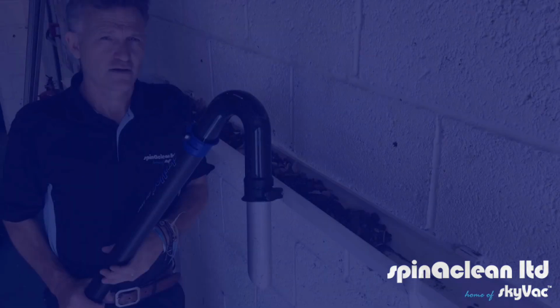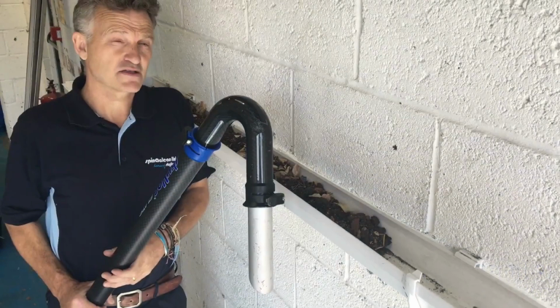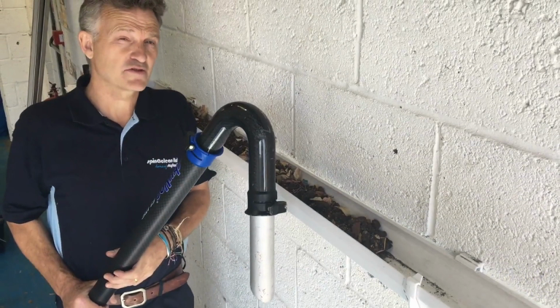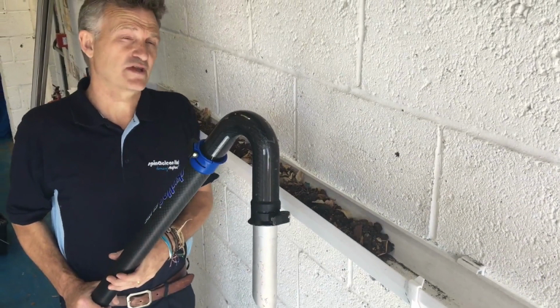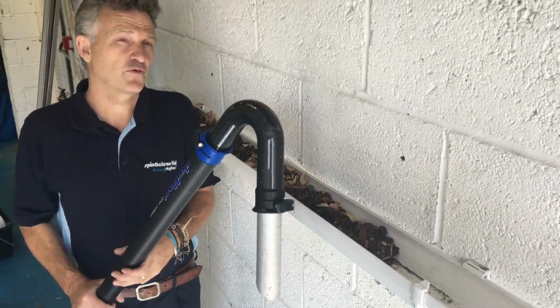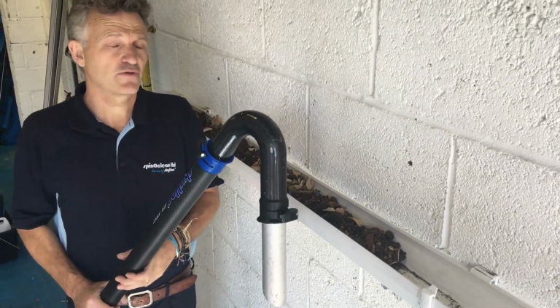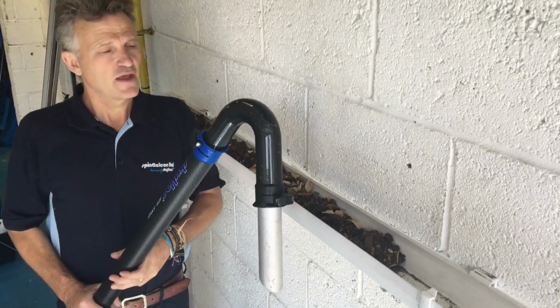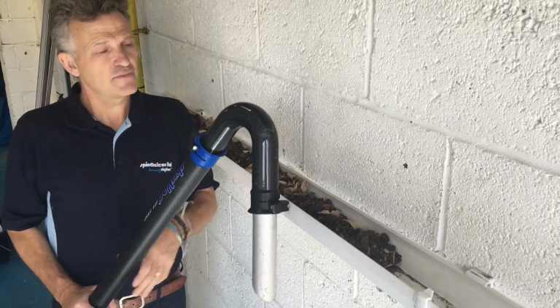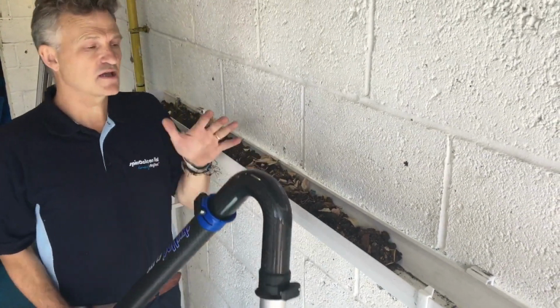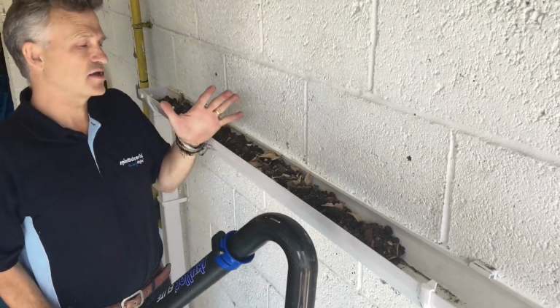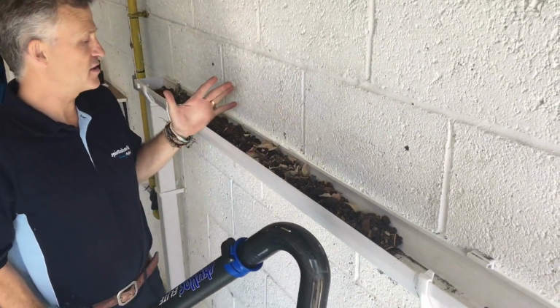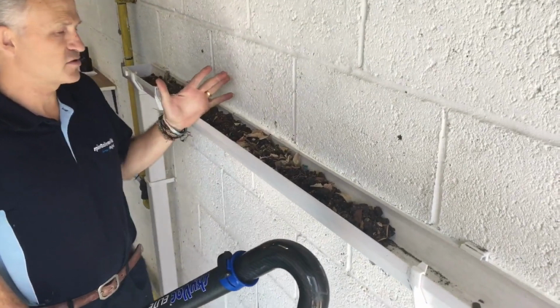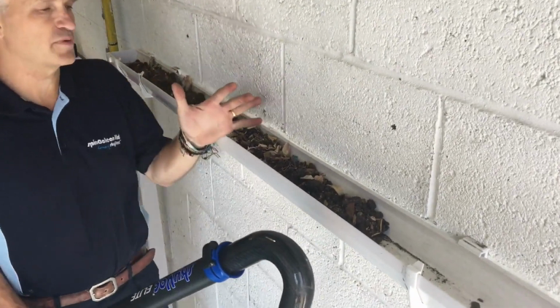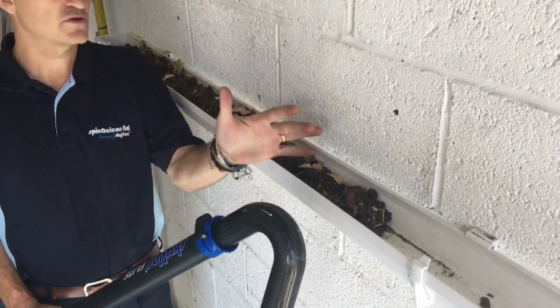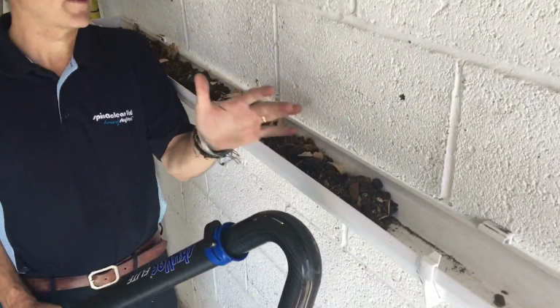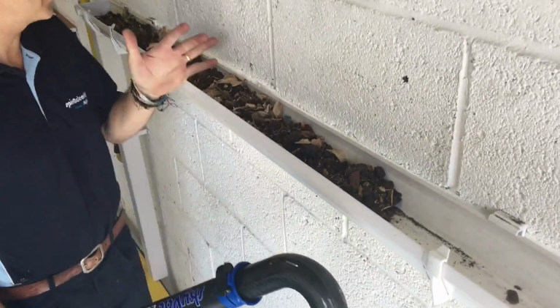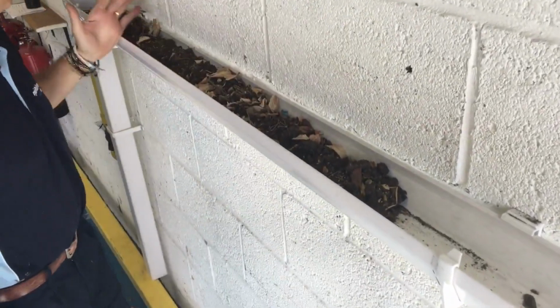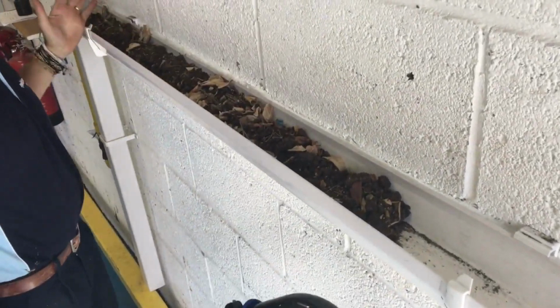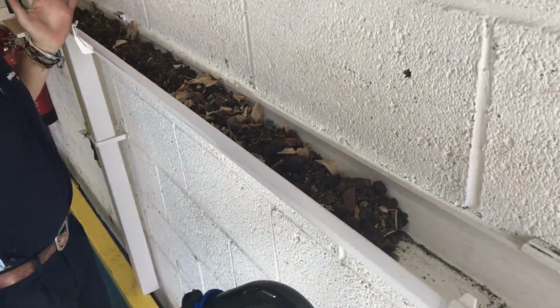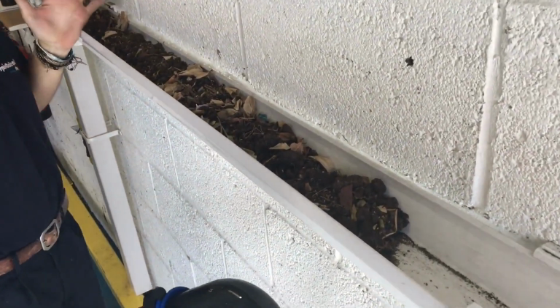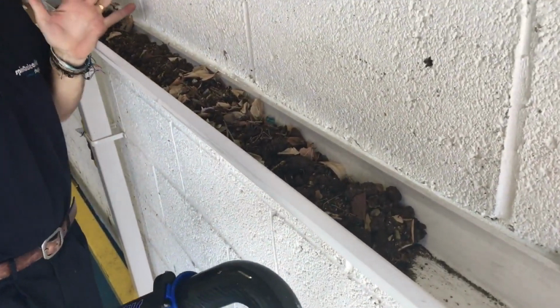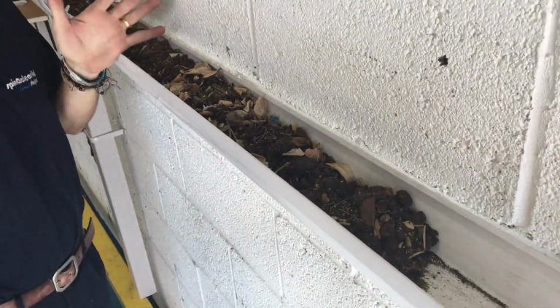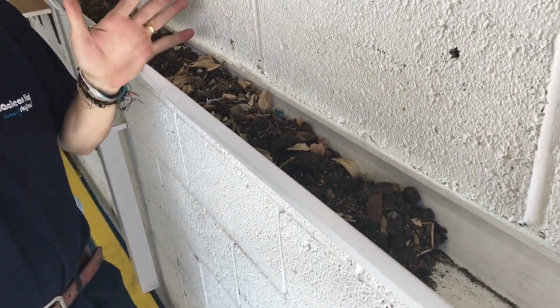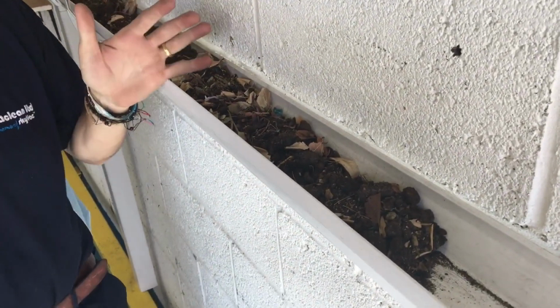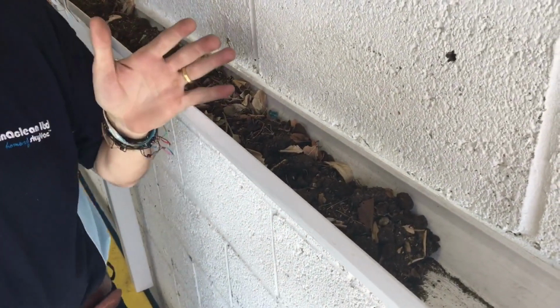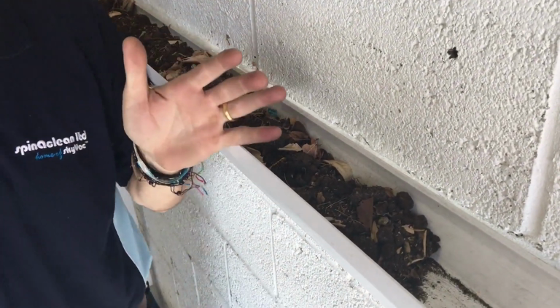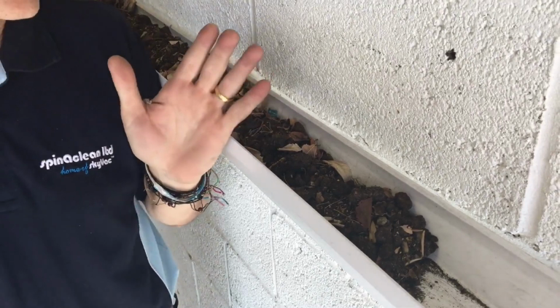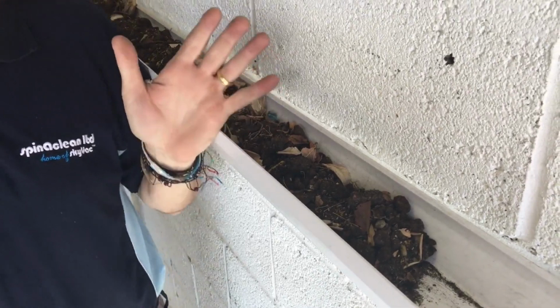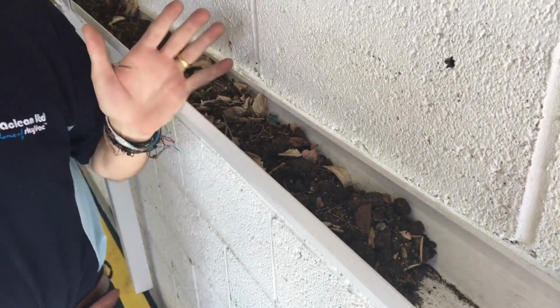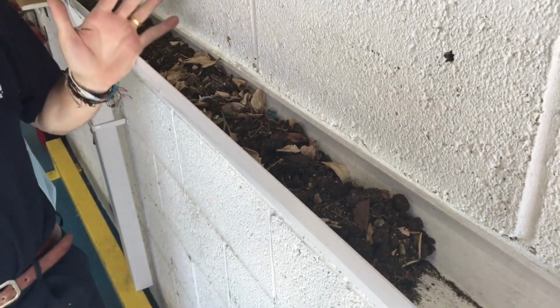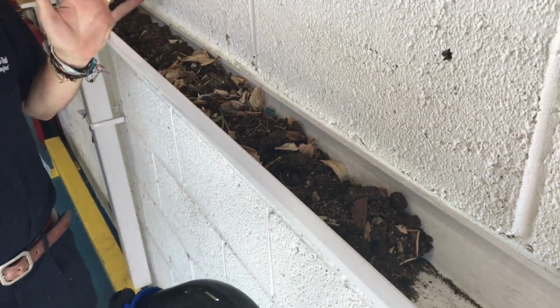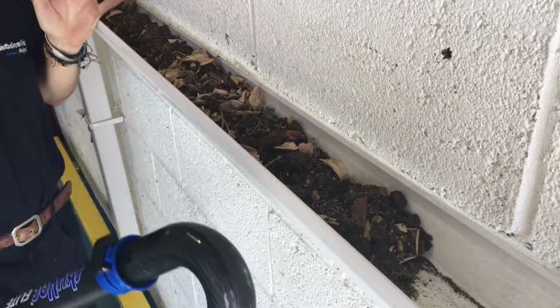Another top tip for you. This is a gutter that's got typical sort of rubbish that you would find in the gutter — your dirt, your earth, and your leaves.